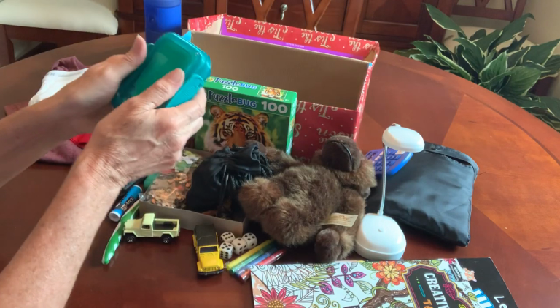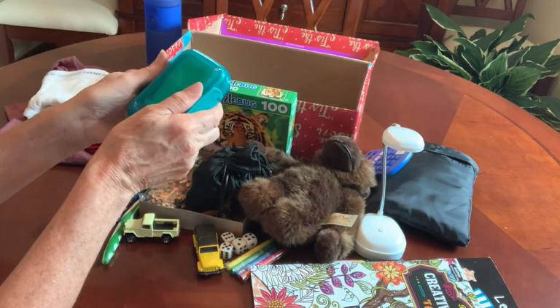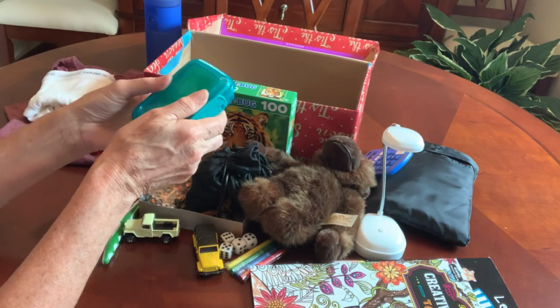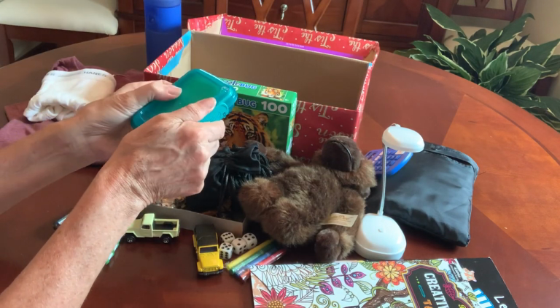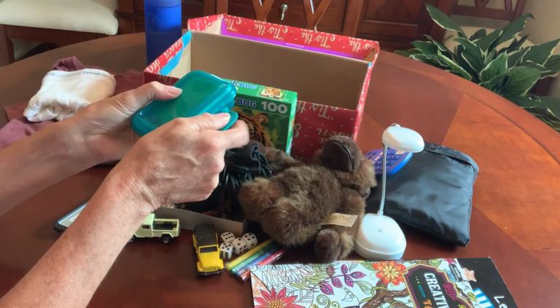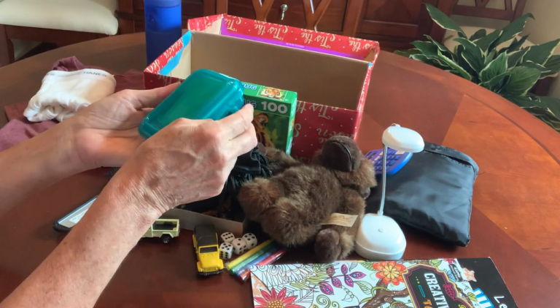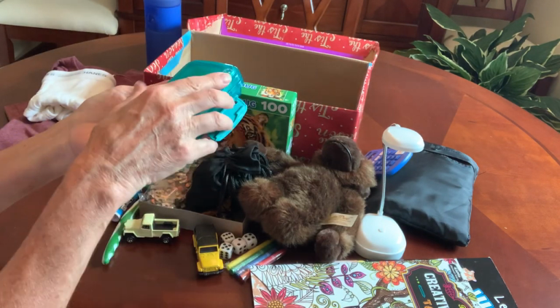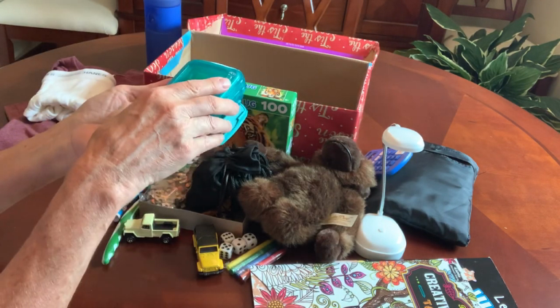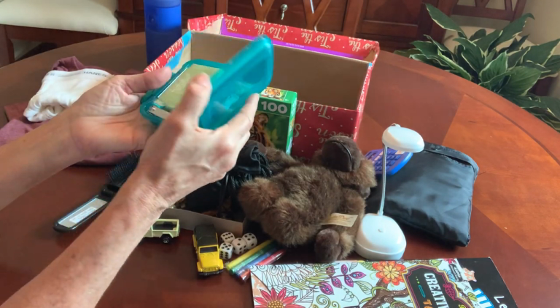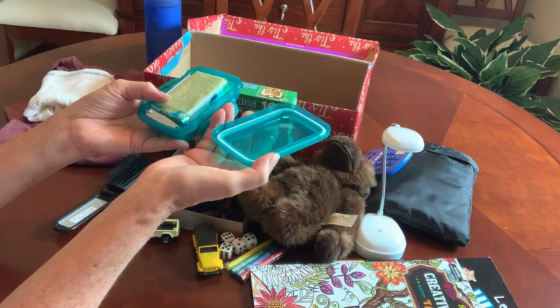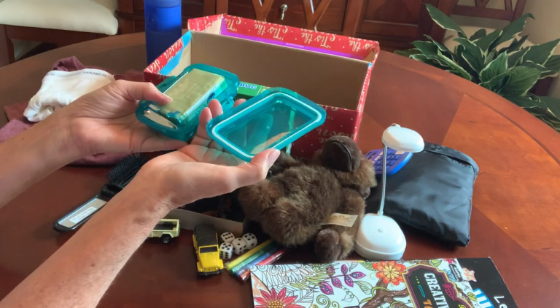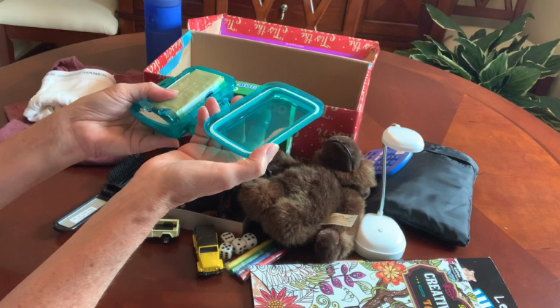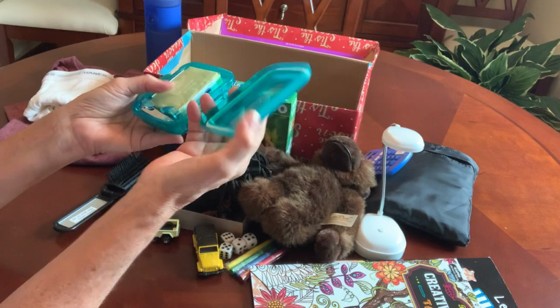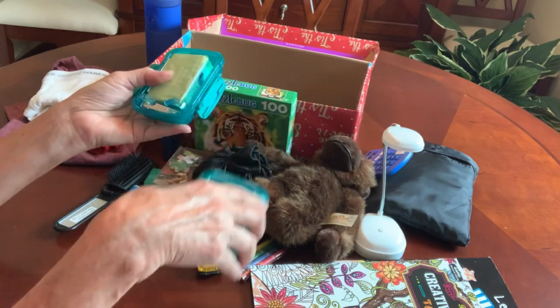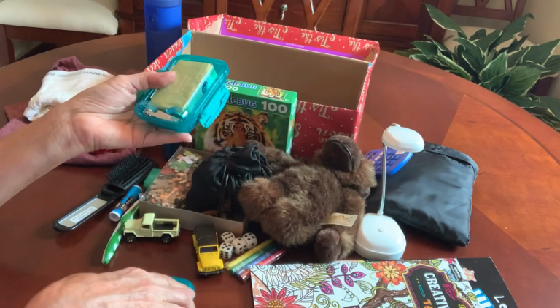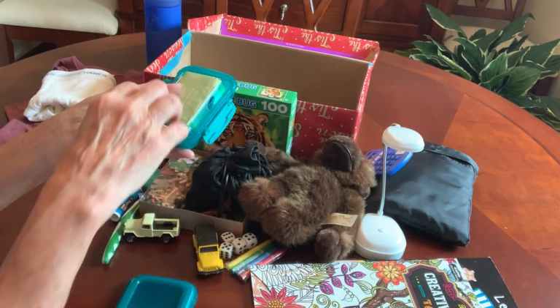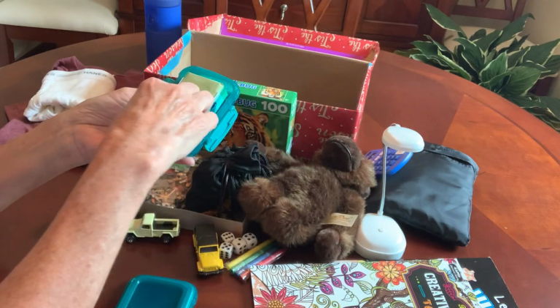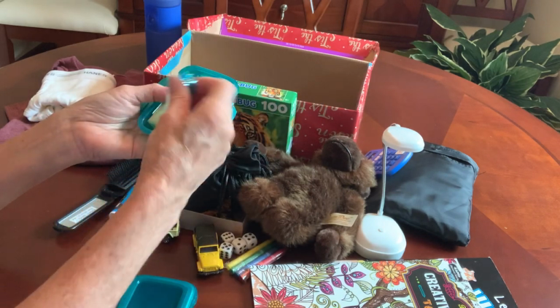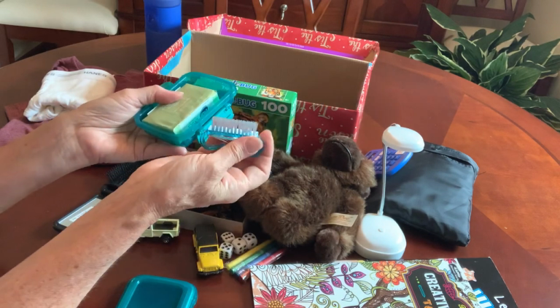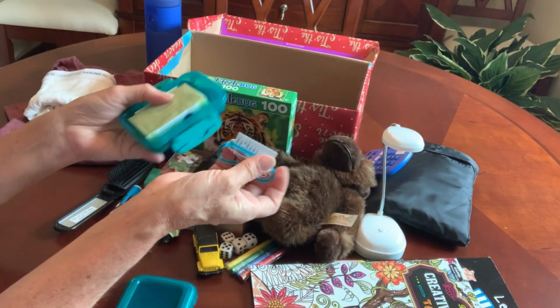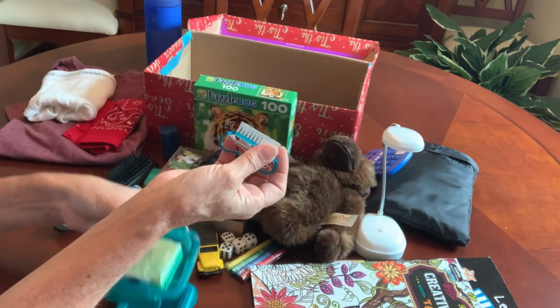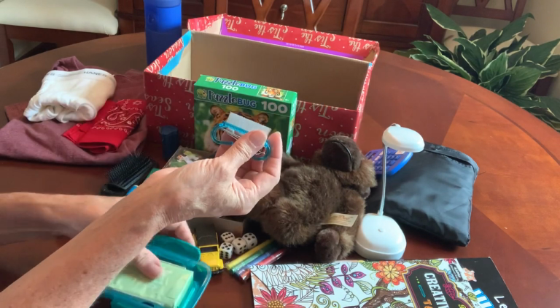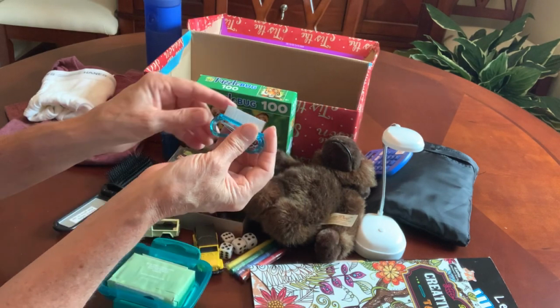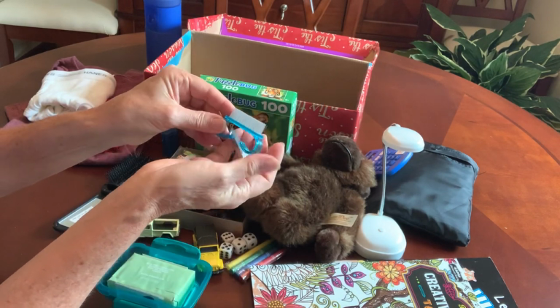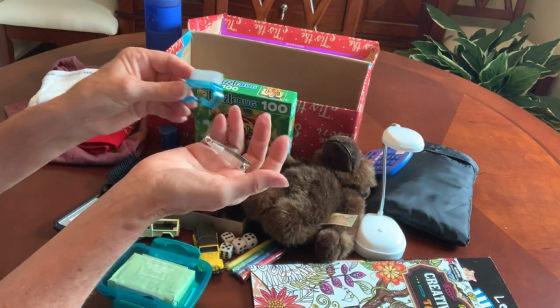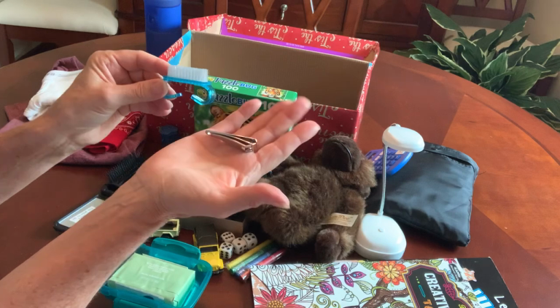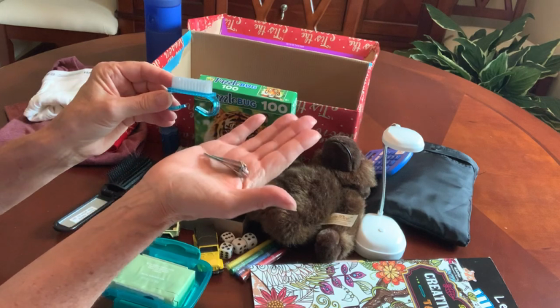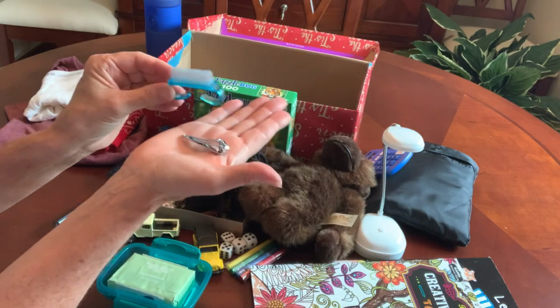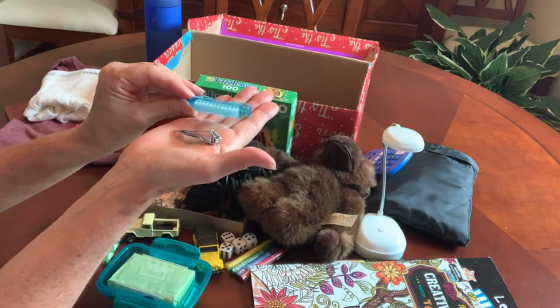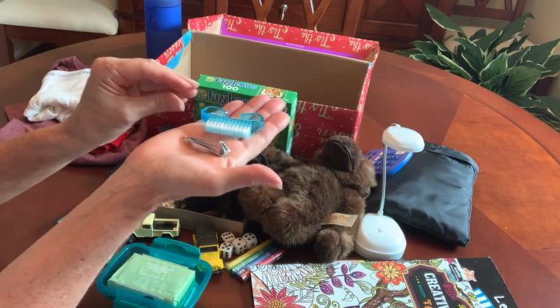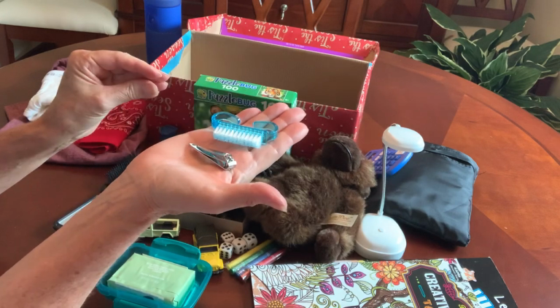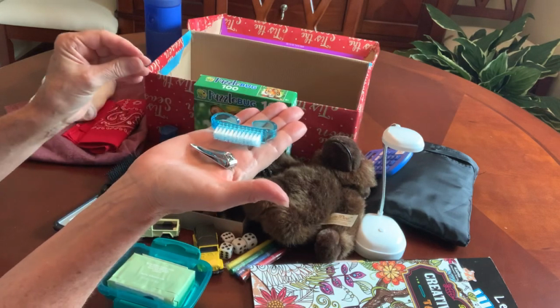For his toiletries, I included a soap dish with soap, and in it I have some nail clippers and a nail brush.